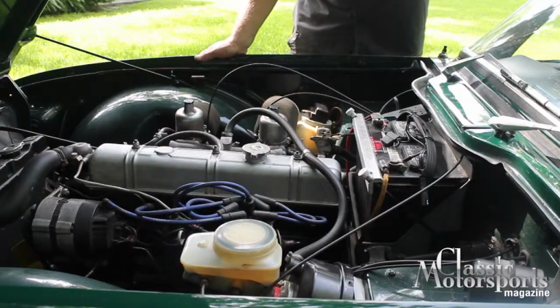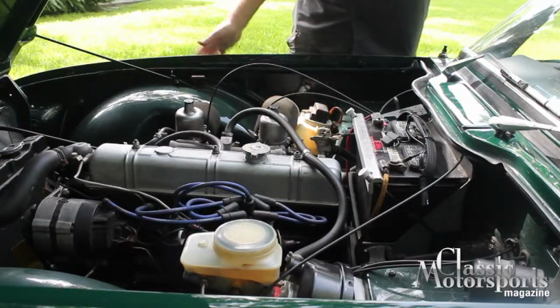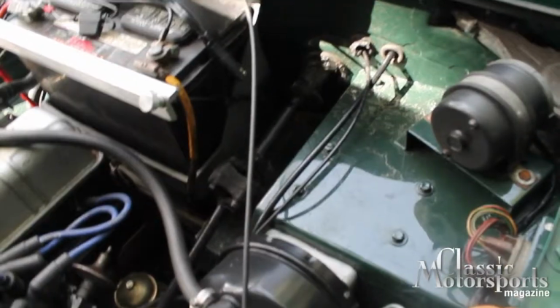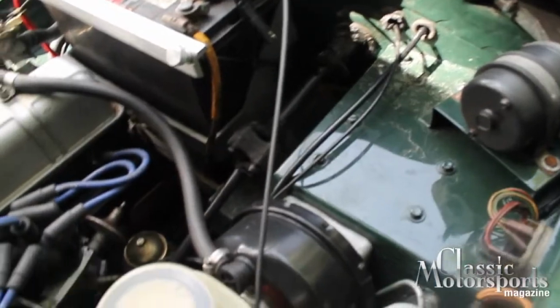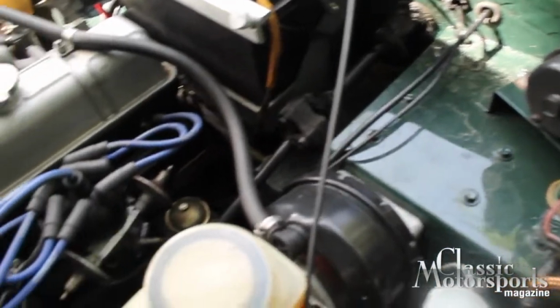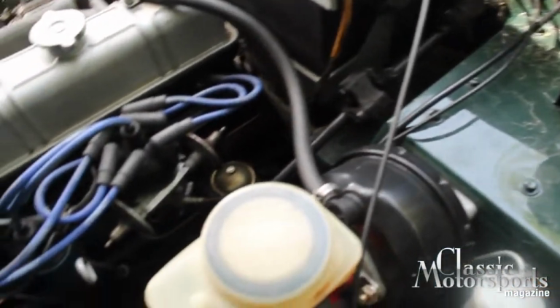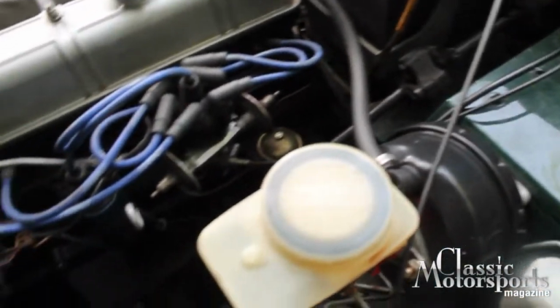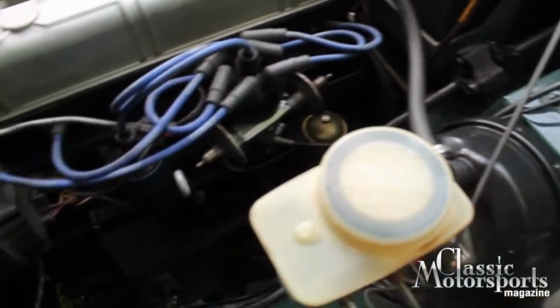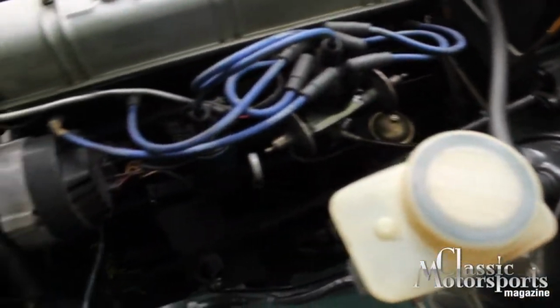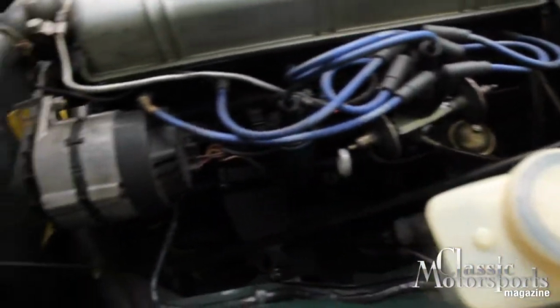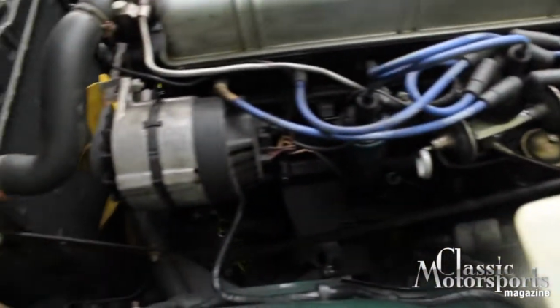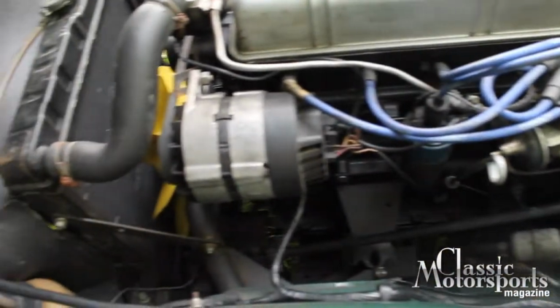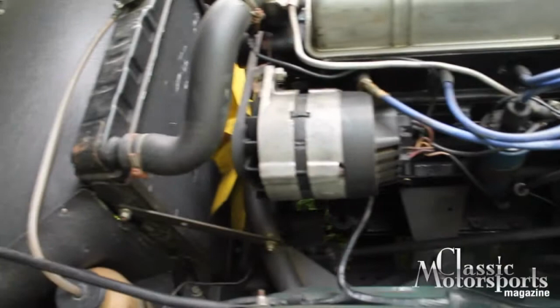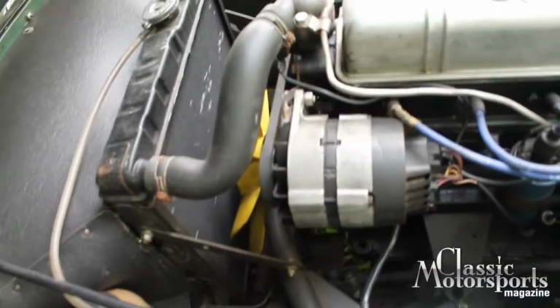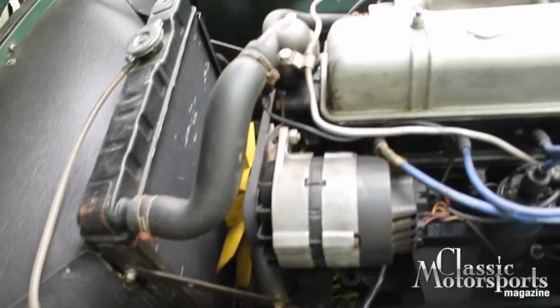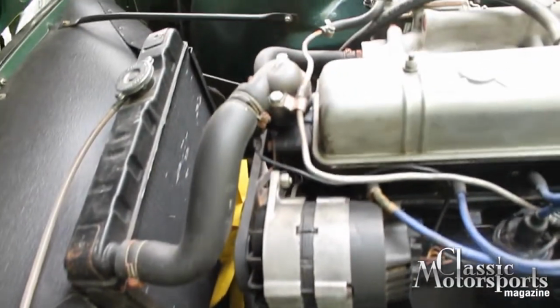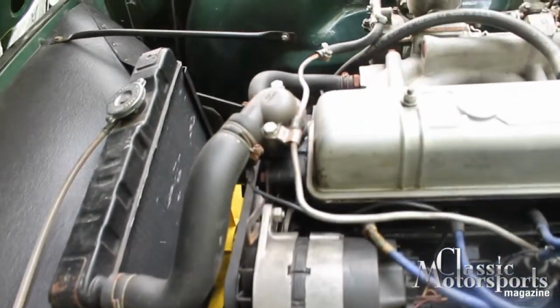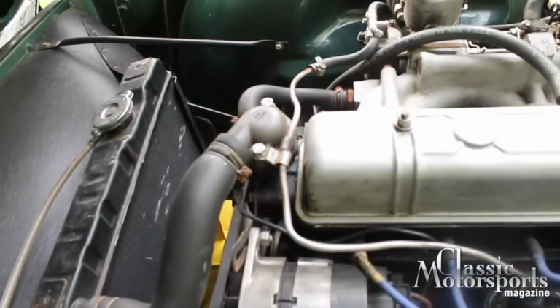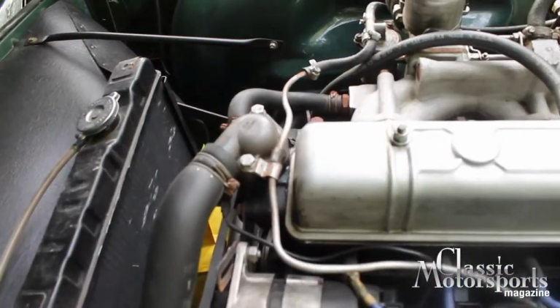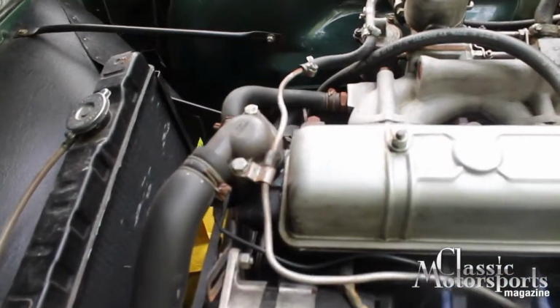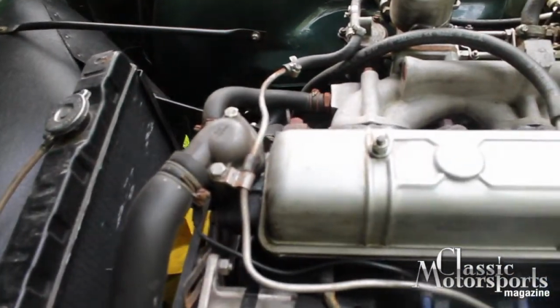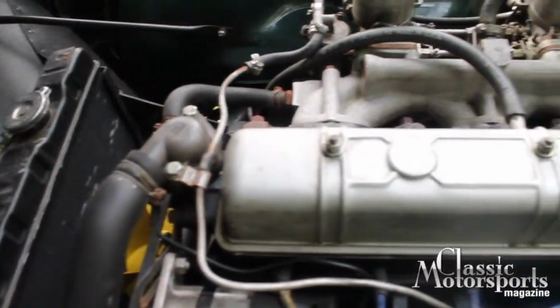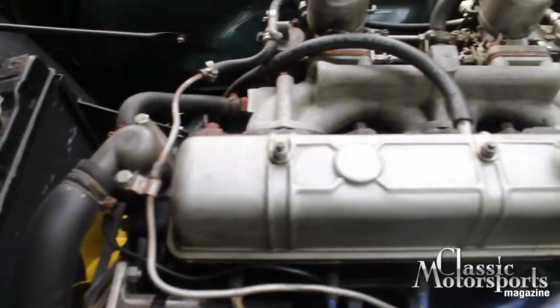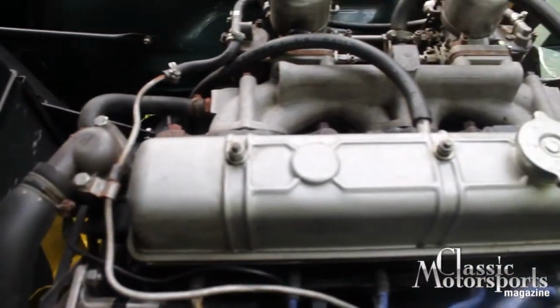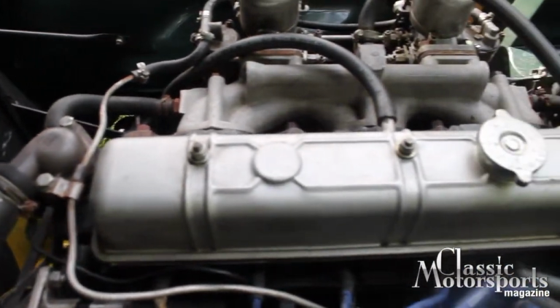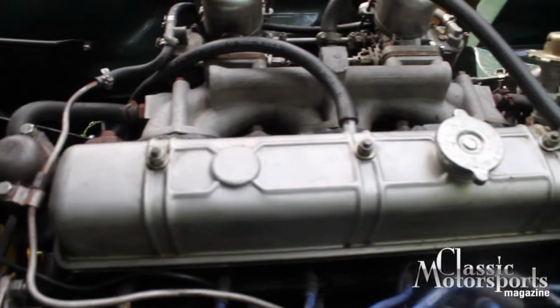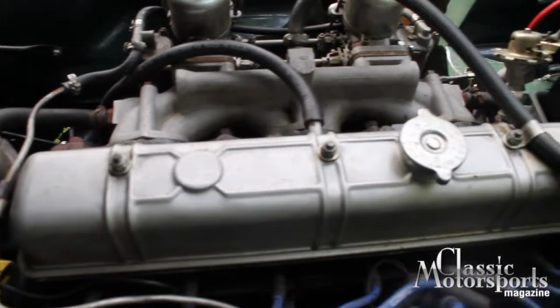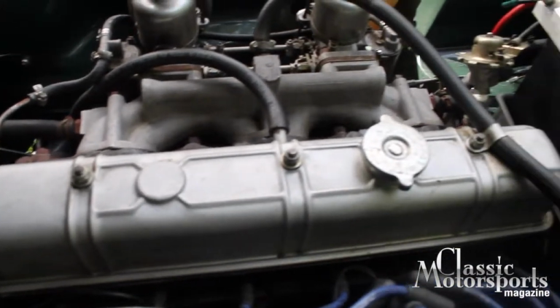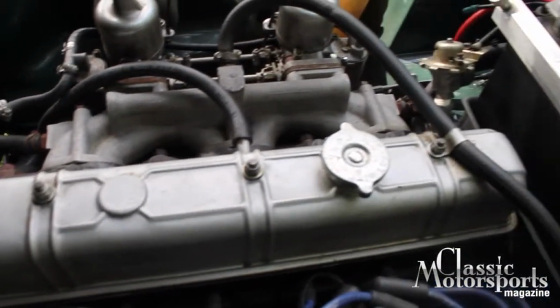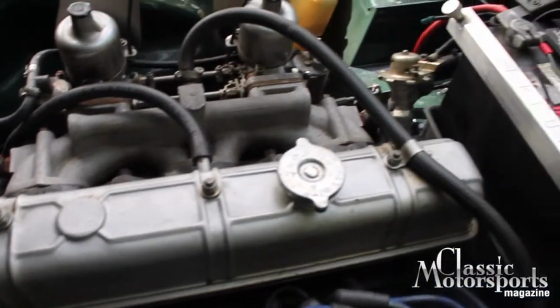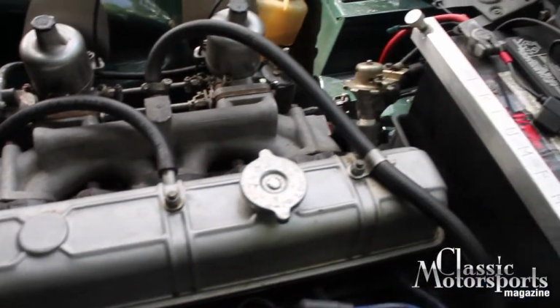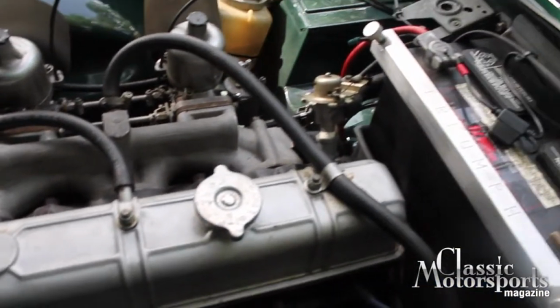As I mentioned, this car is a driver. It's got a two-and-a-half liter engine. We've switched it over to SU carbs. Originally it would have had Strombergs, but they don't run very well because they were trying to make things emissions-legal back then.